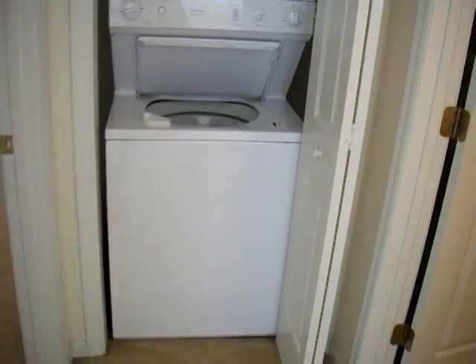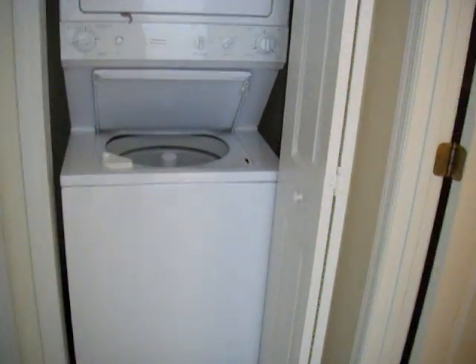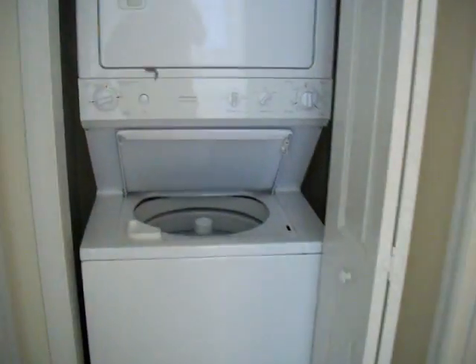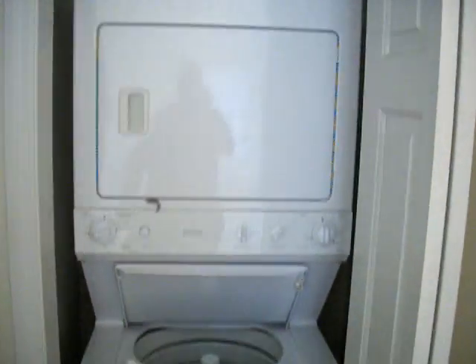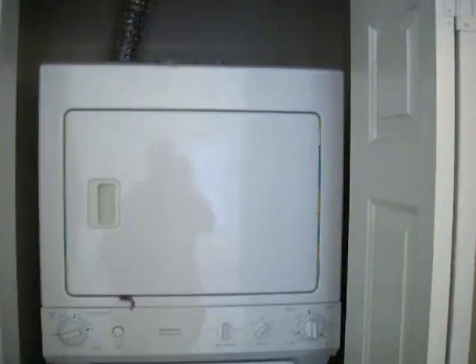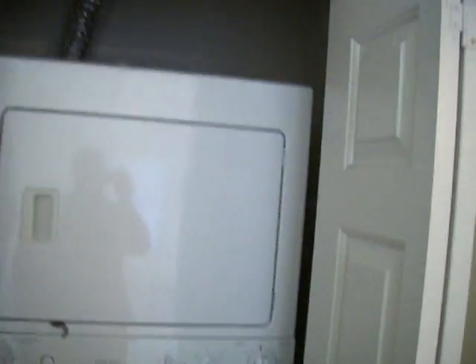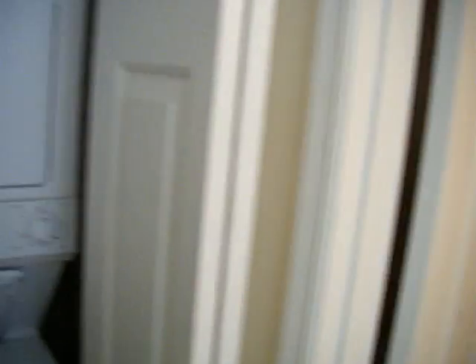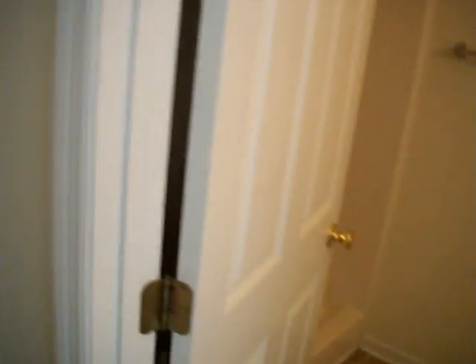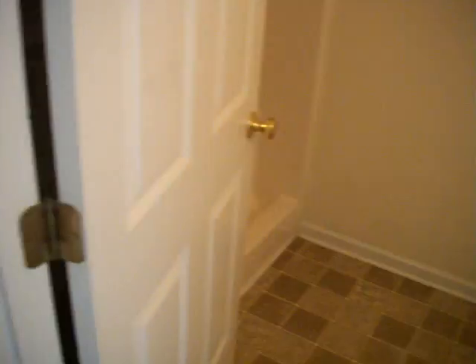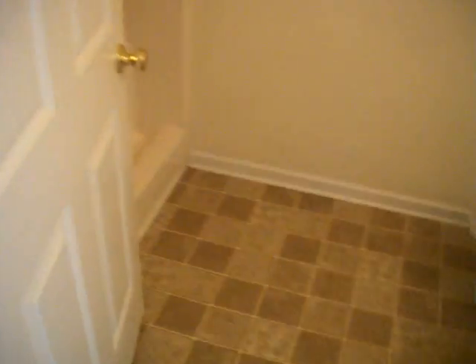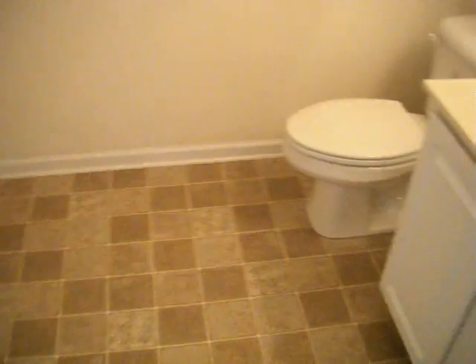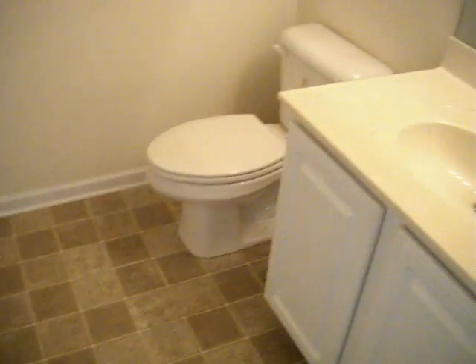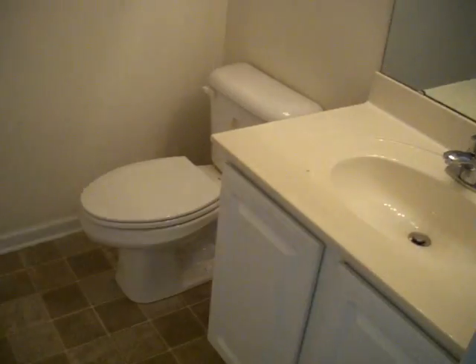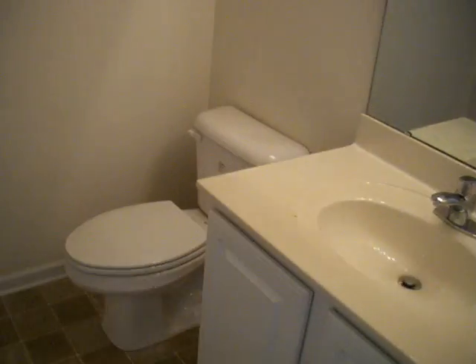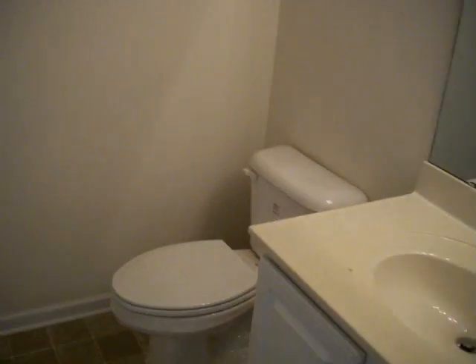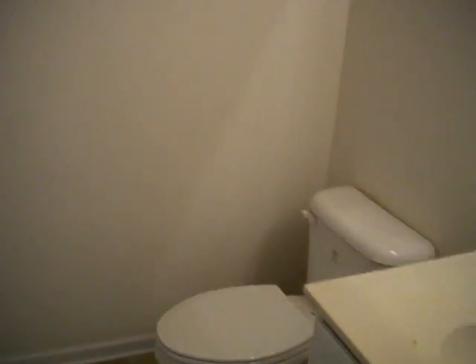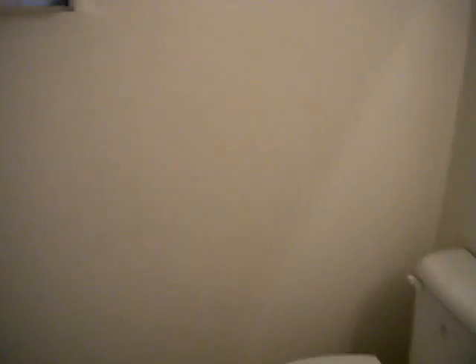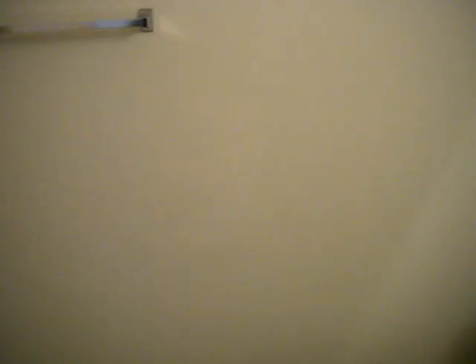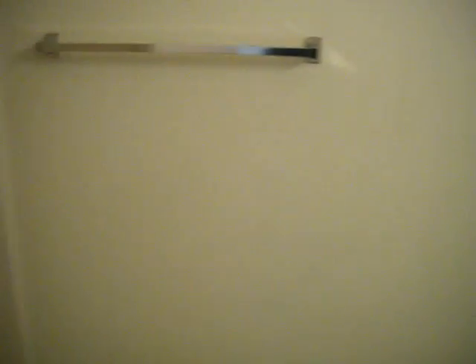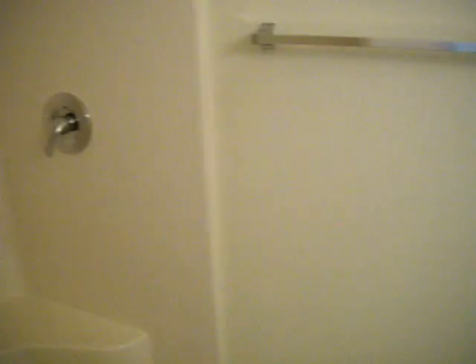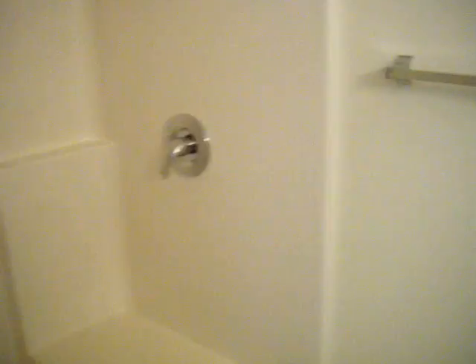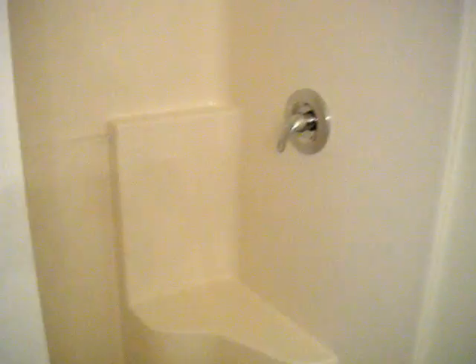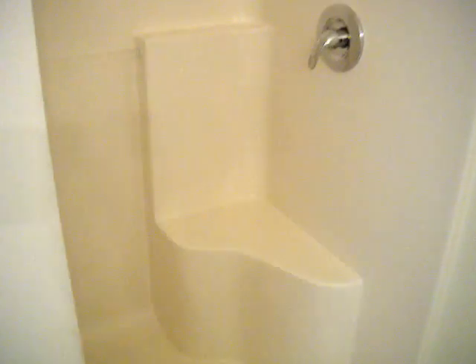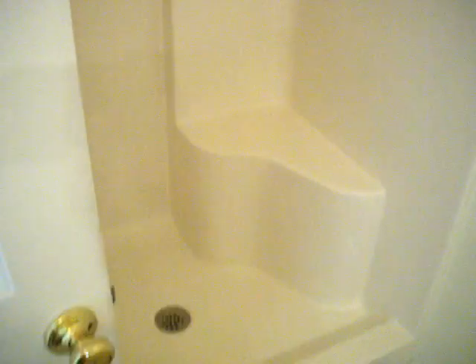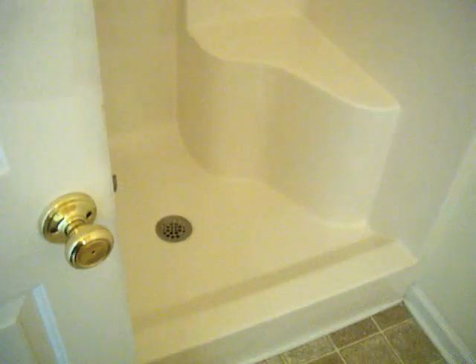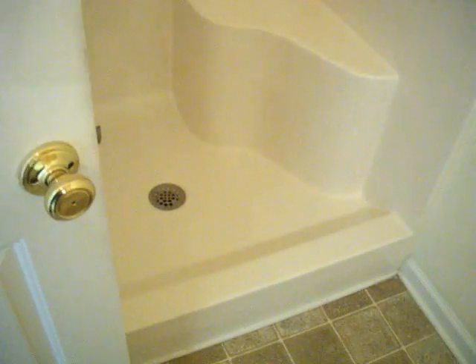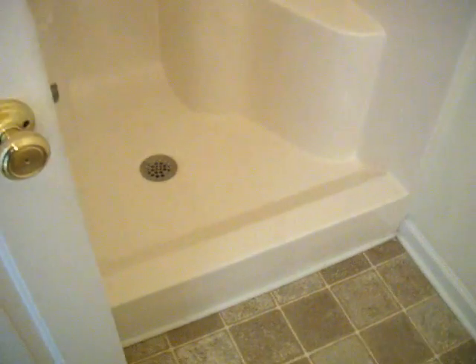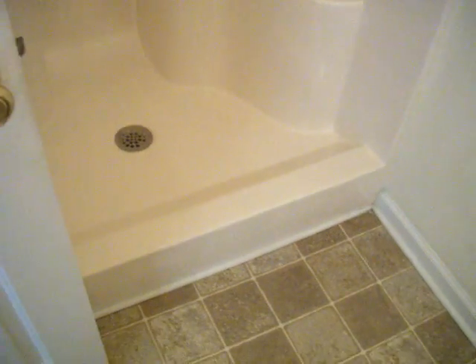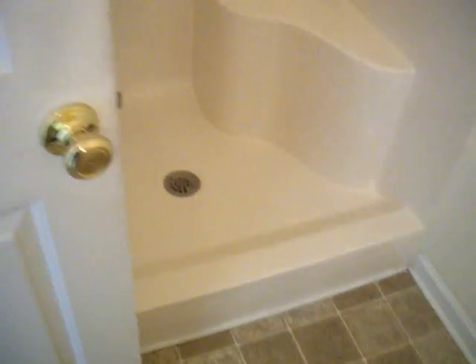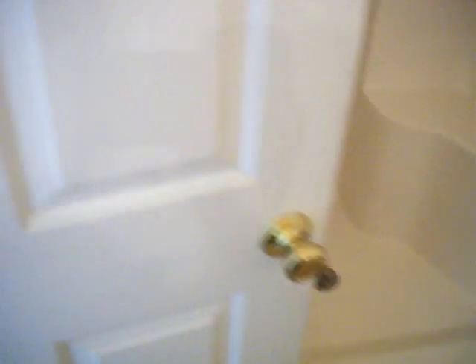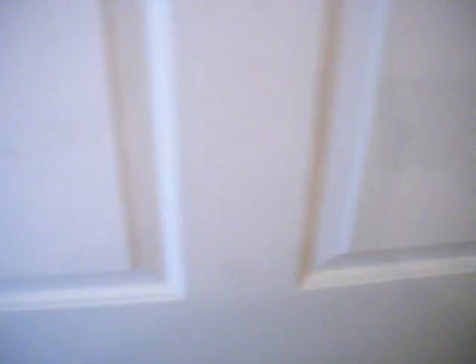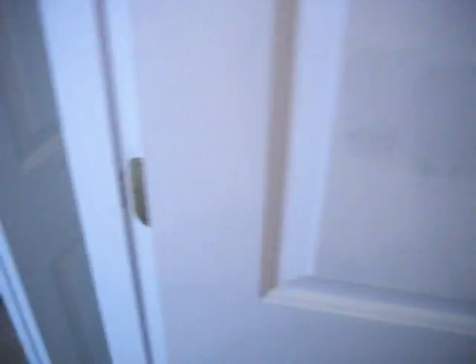Washer and dryer. Second bathroom — just a little shower for handicap.